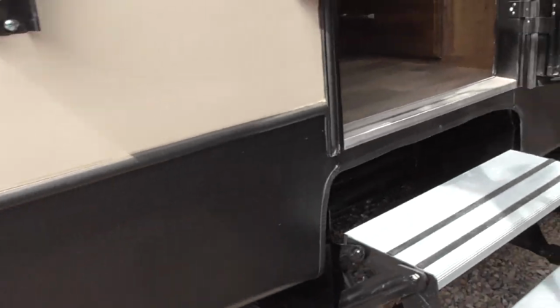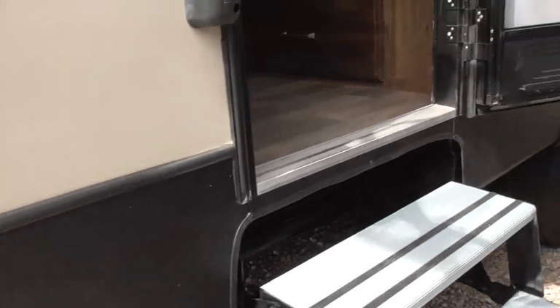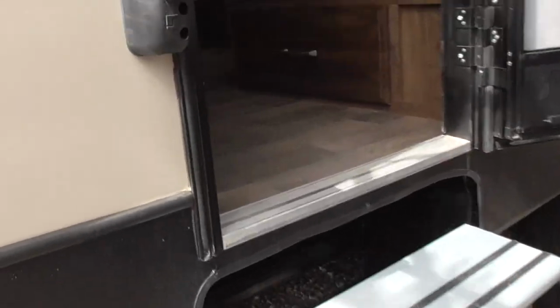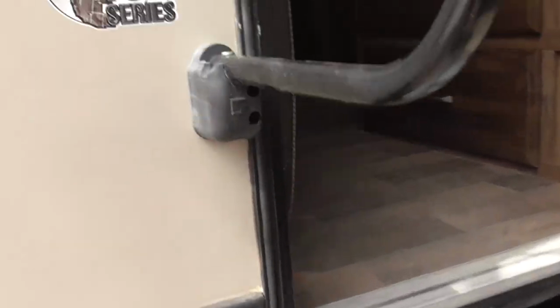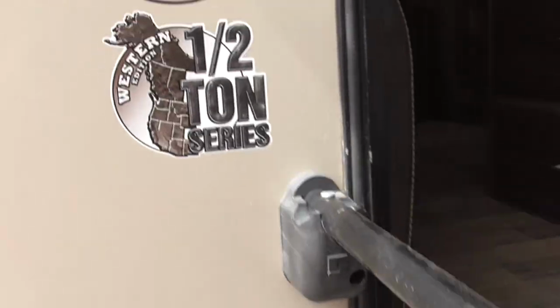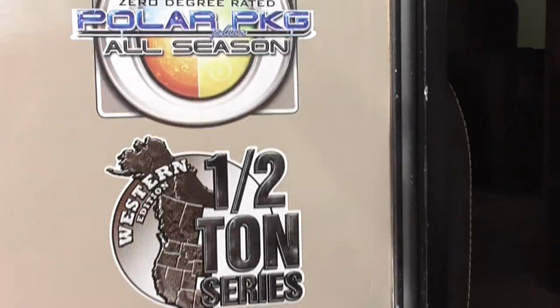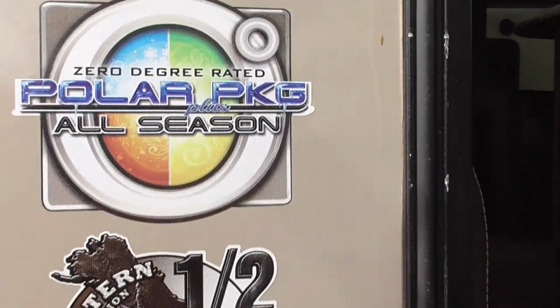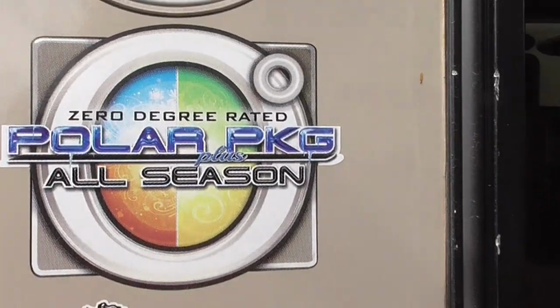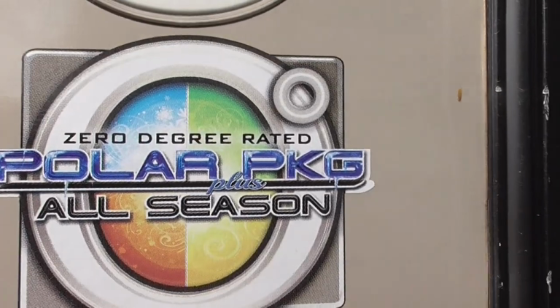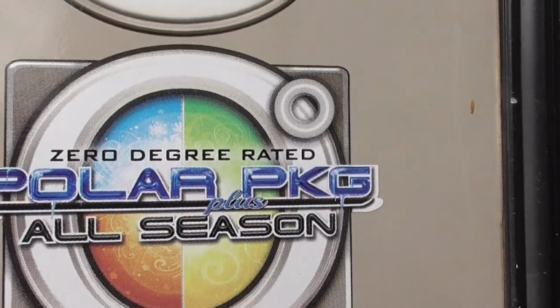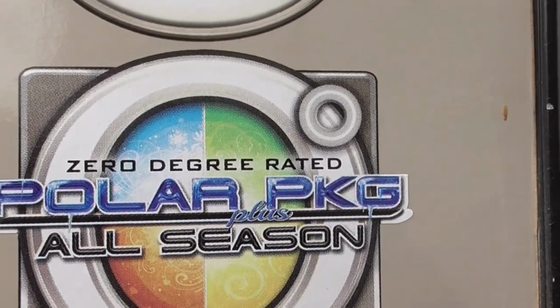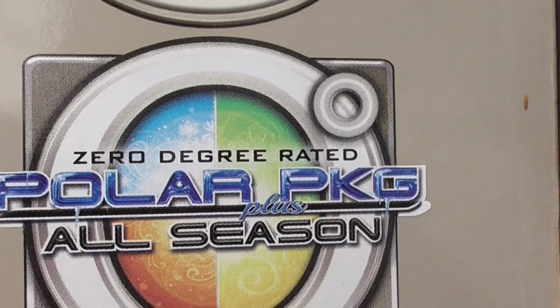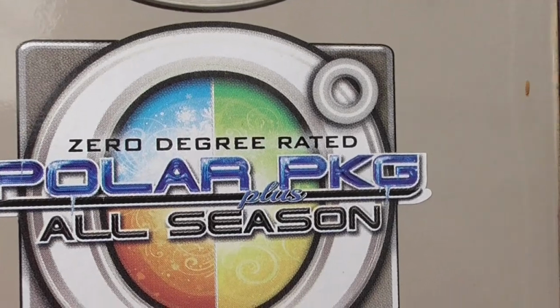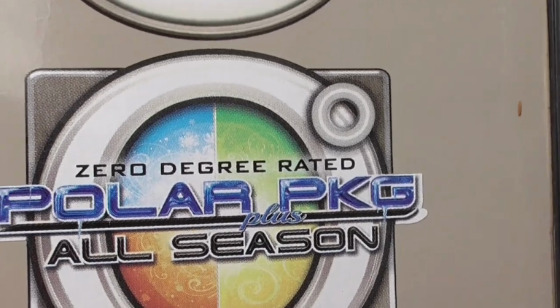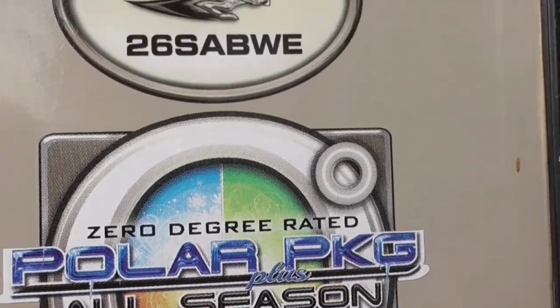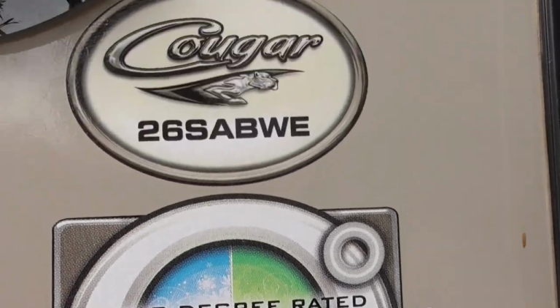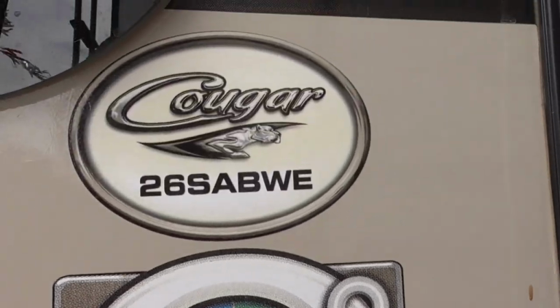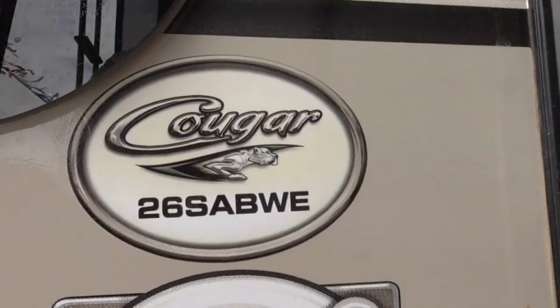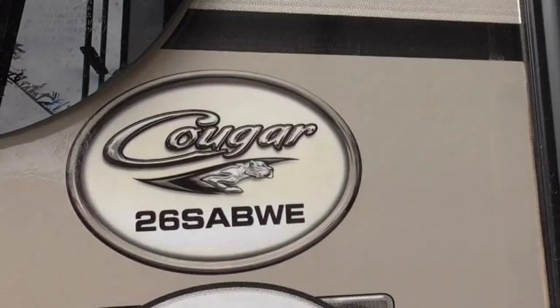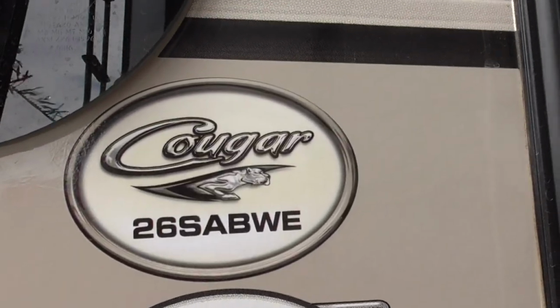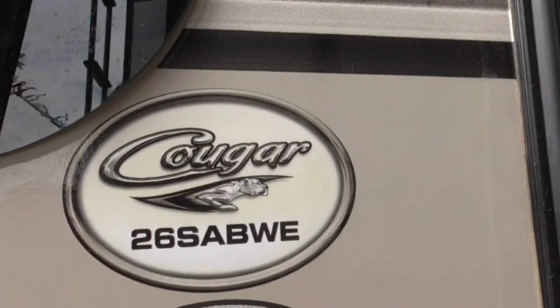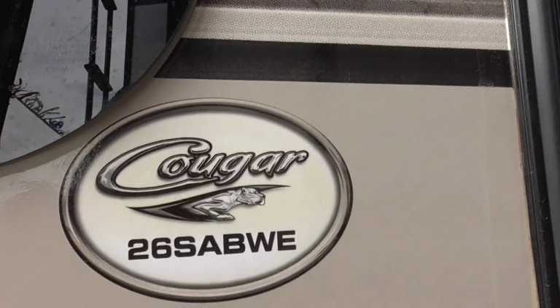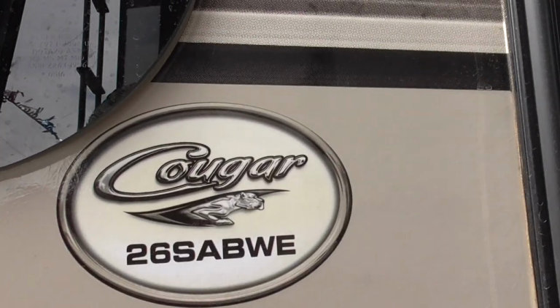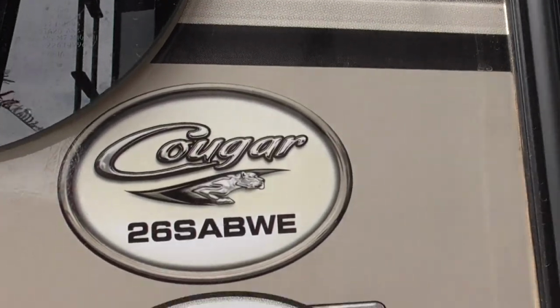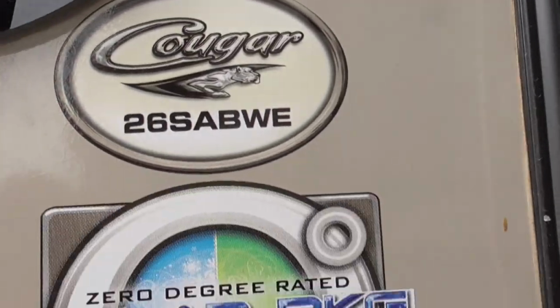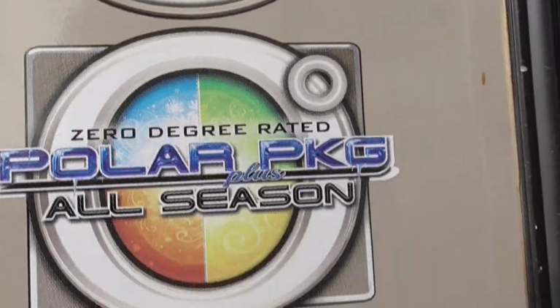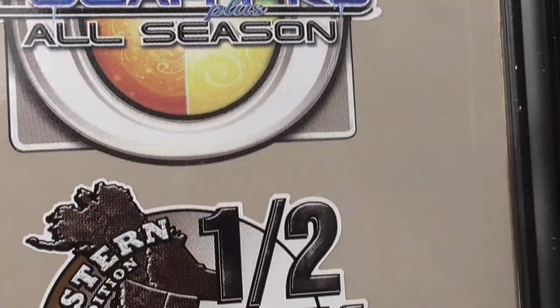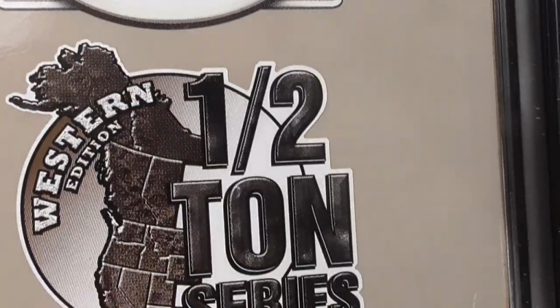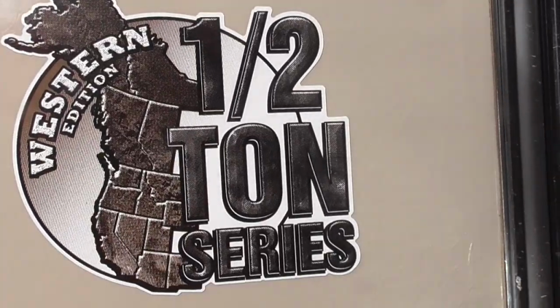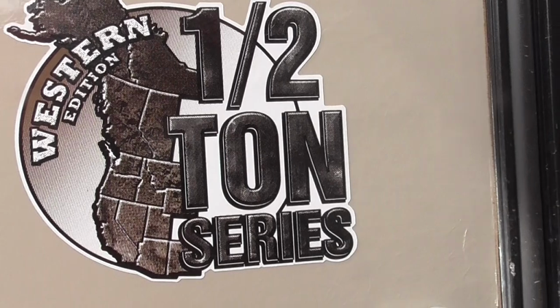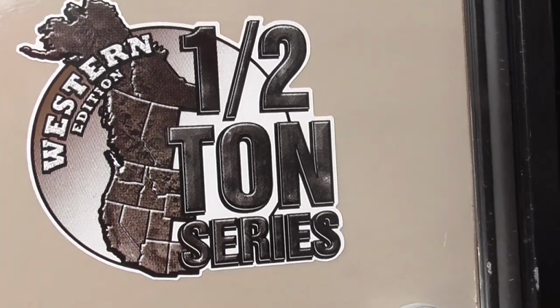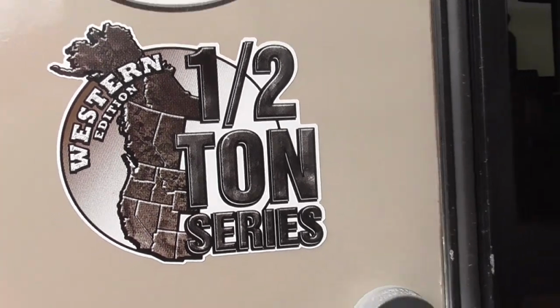It's got the zero-degree rated Polar Pack all season. This is the 26SABWE Cougar Hot Gun Series Western Edition.